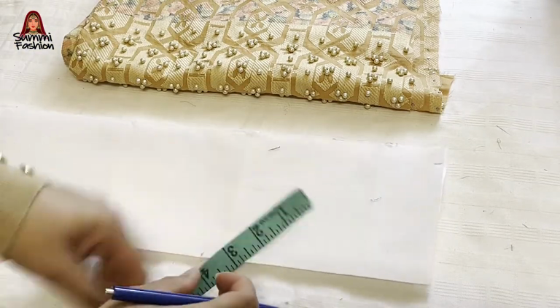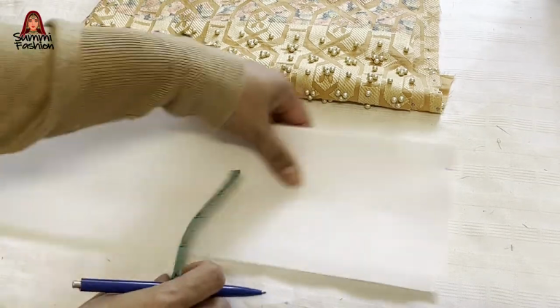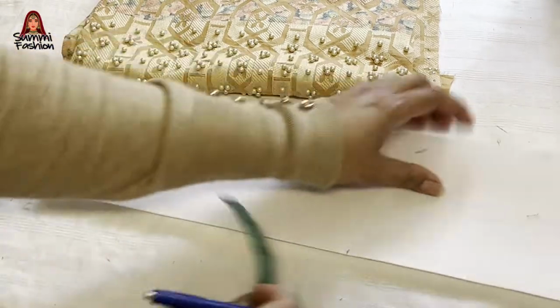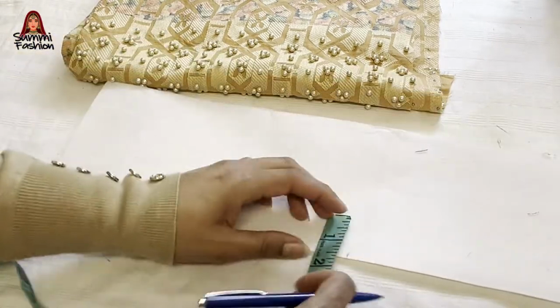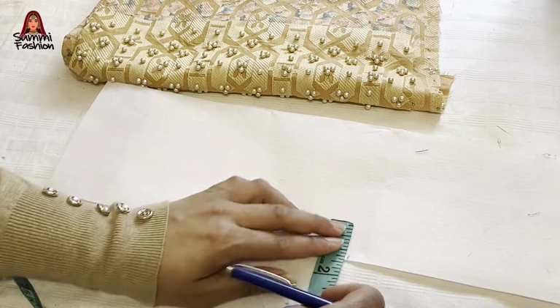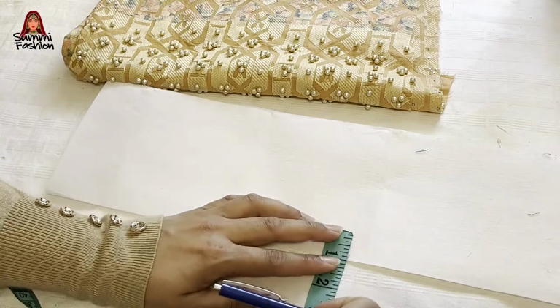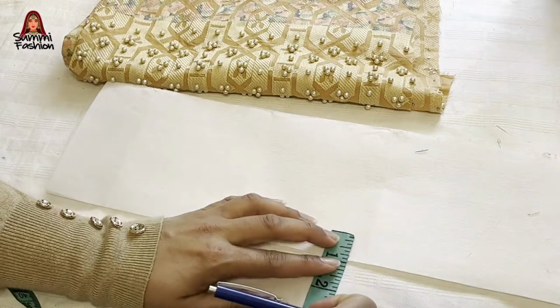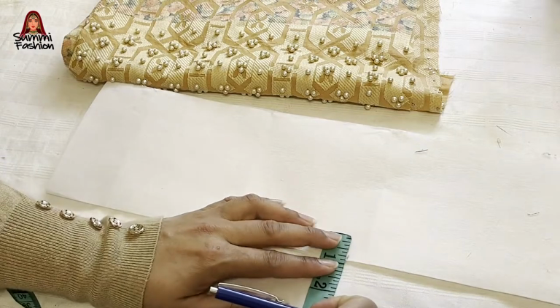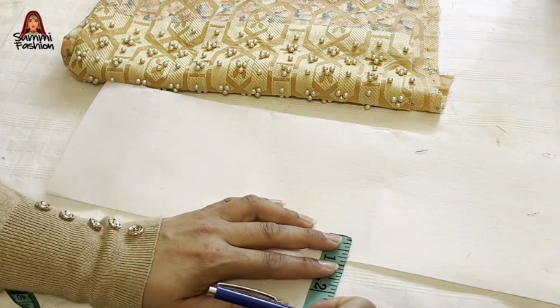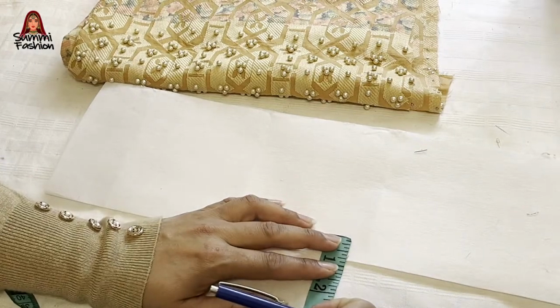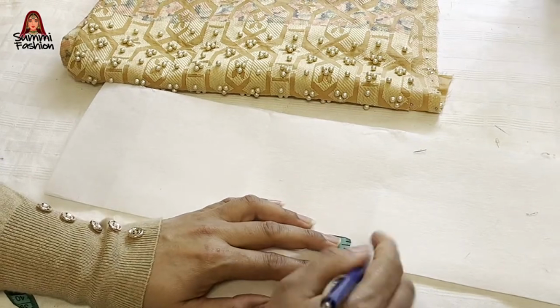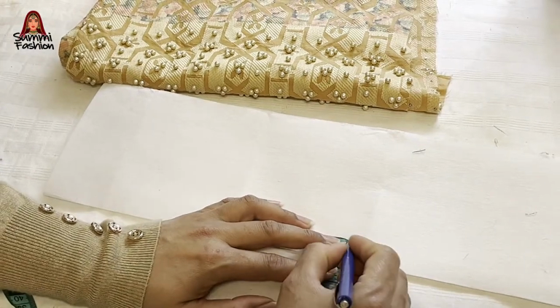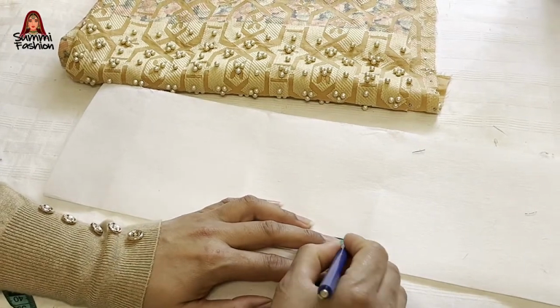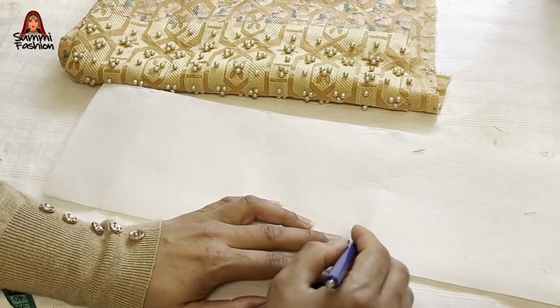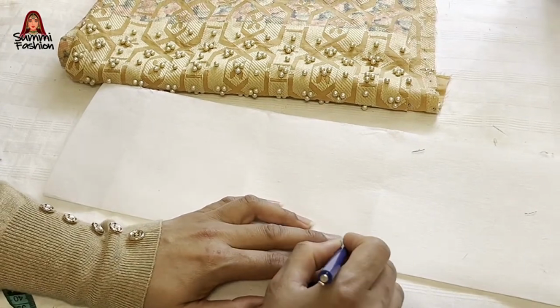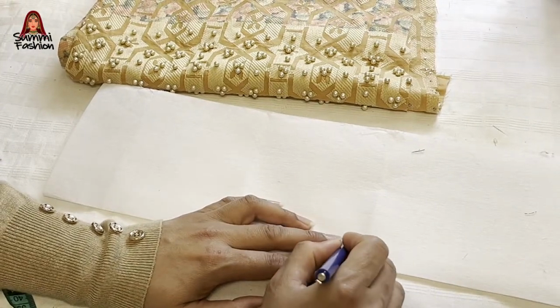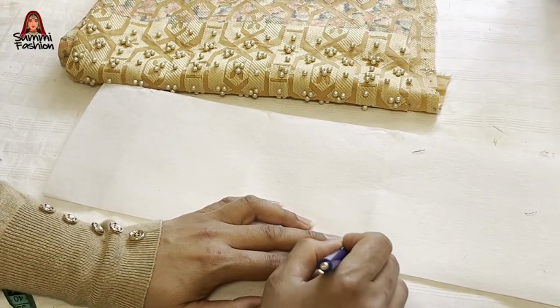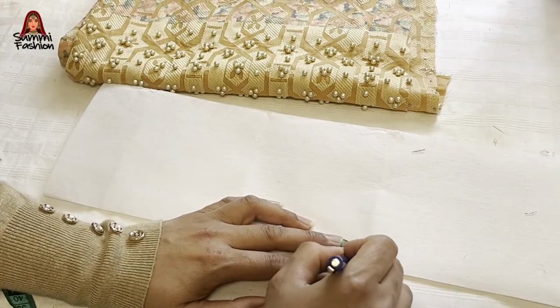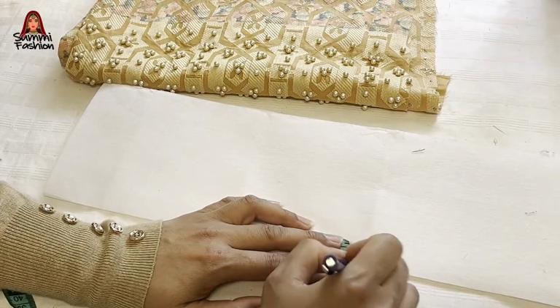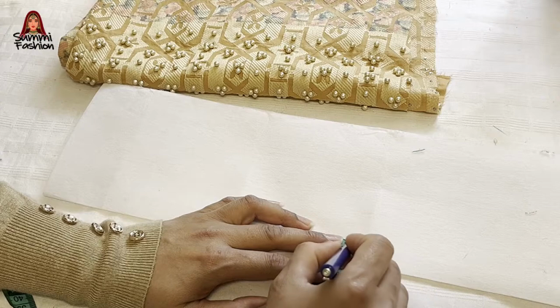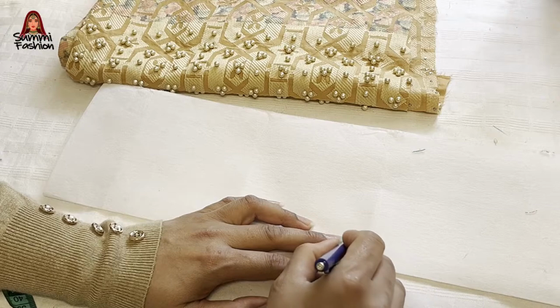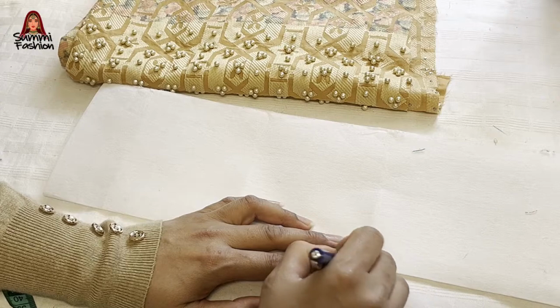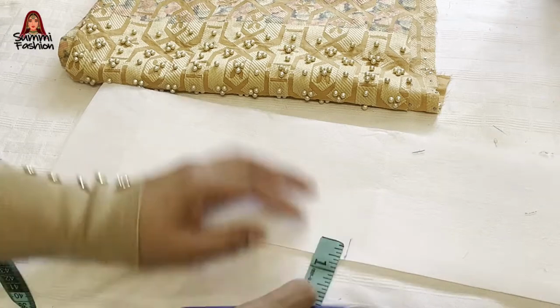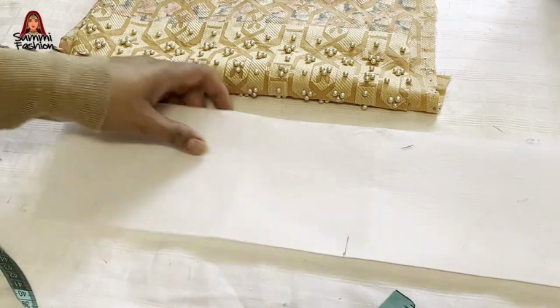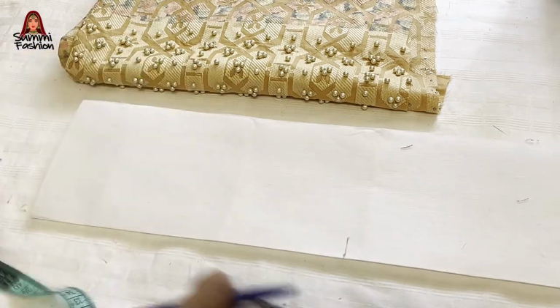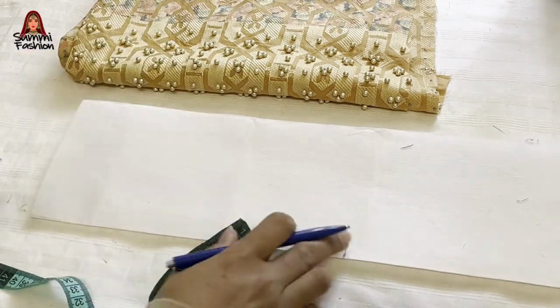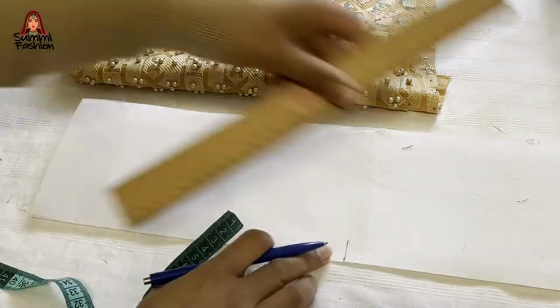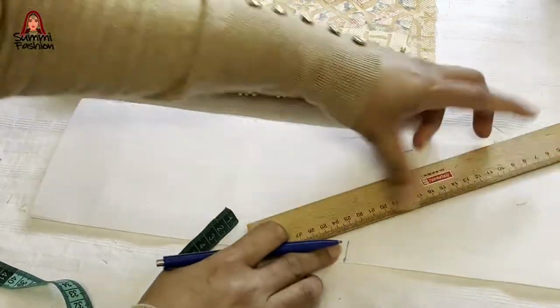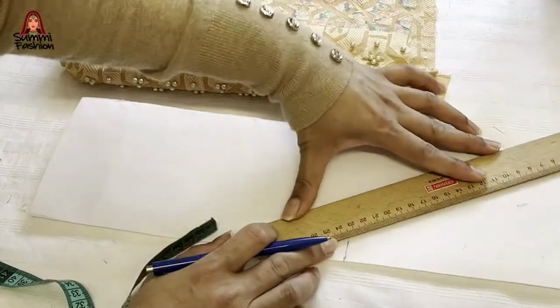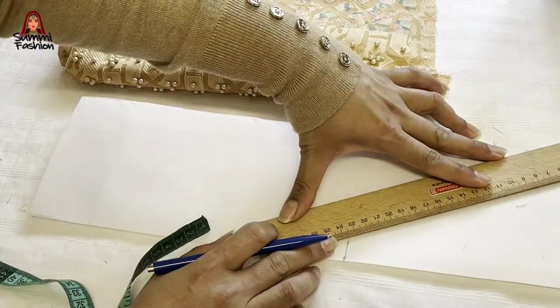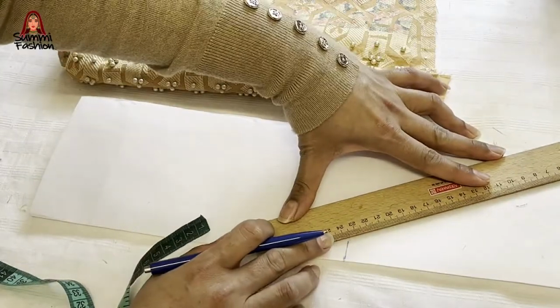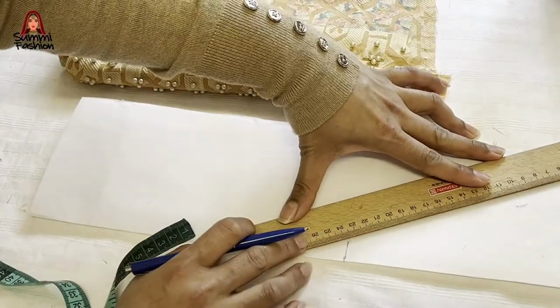I will cut it on the width. I will draw the length from the width. I will cut it from this length.